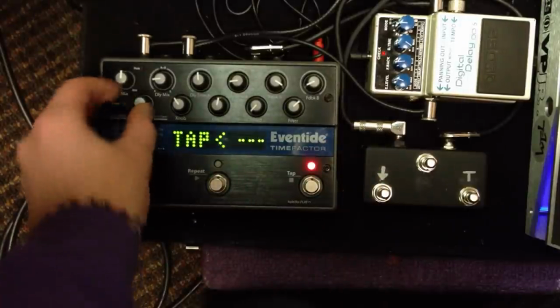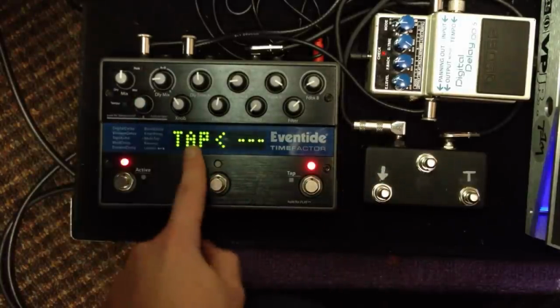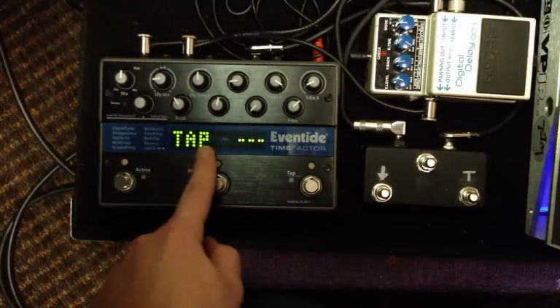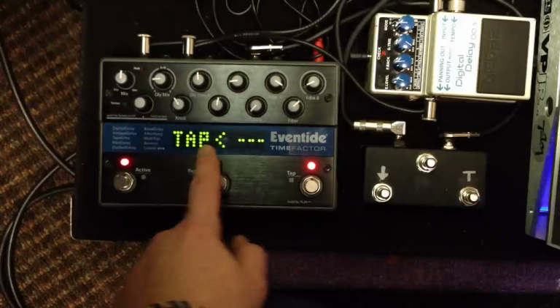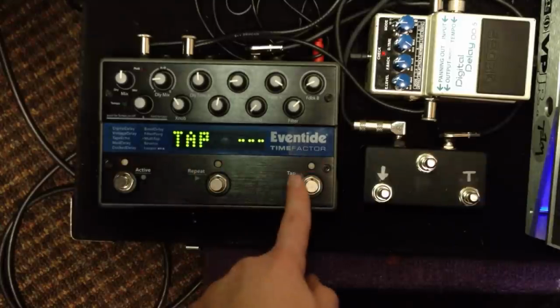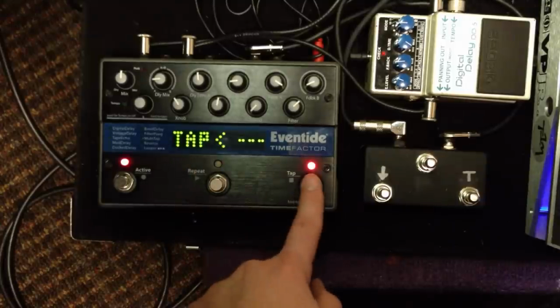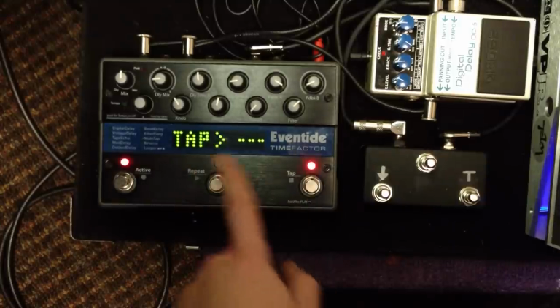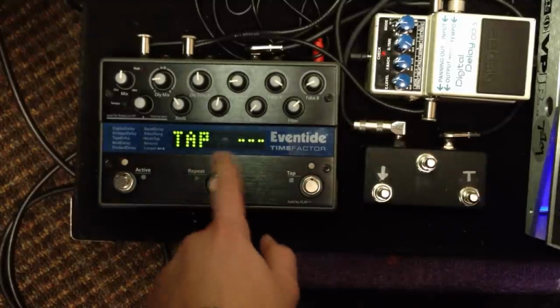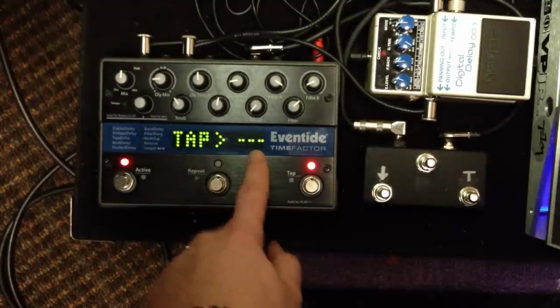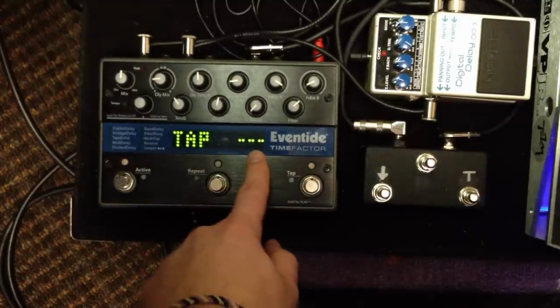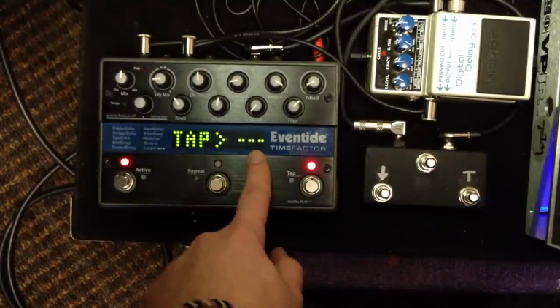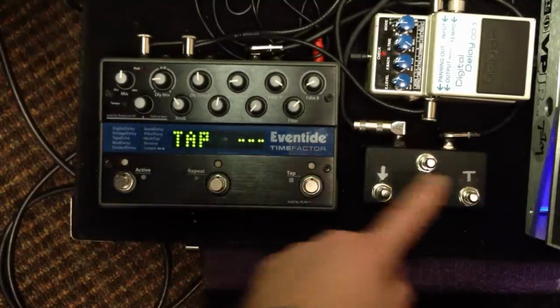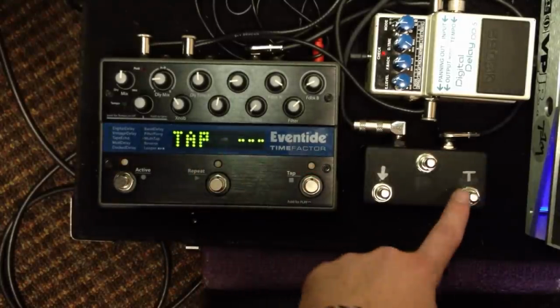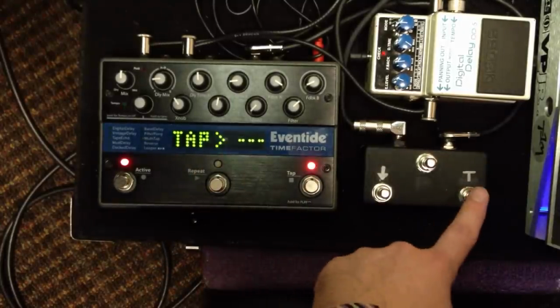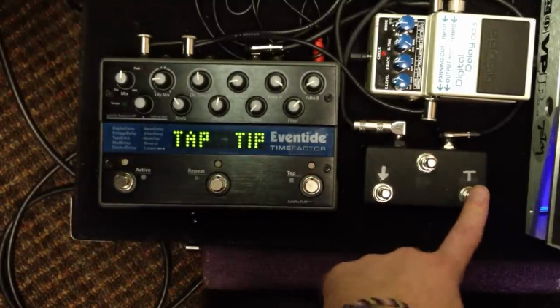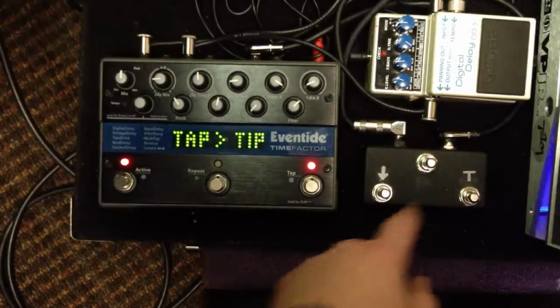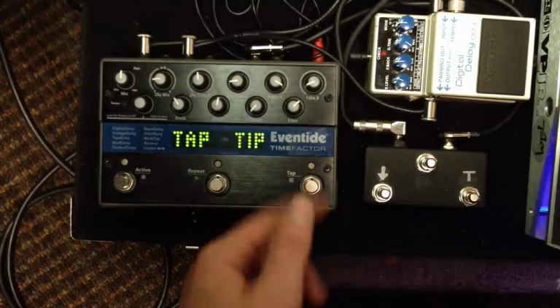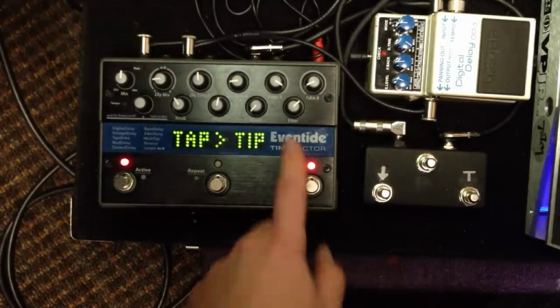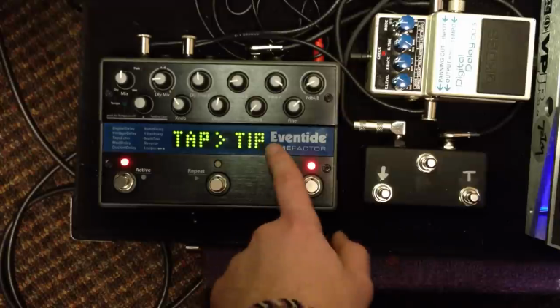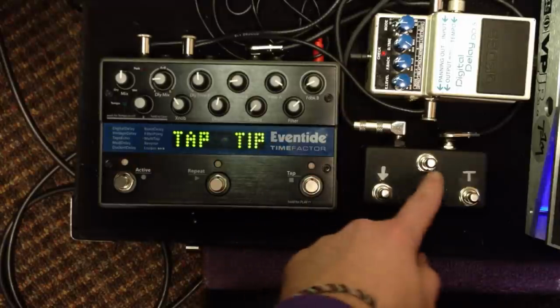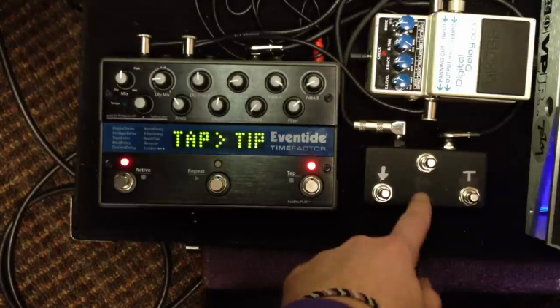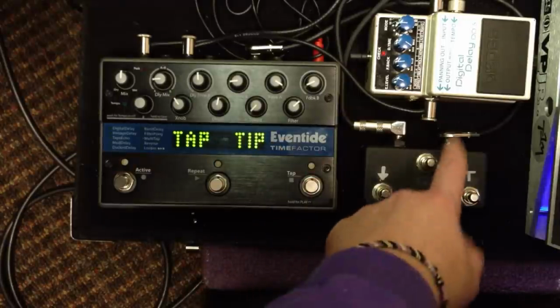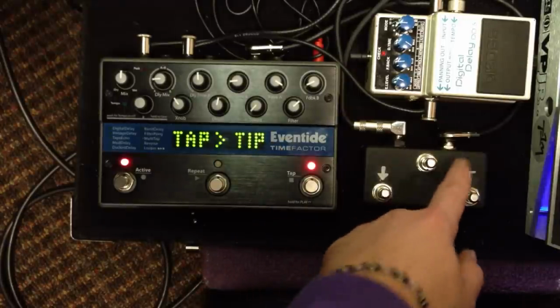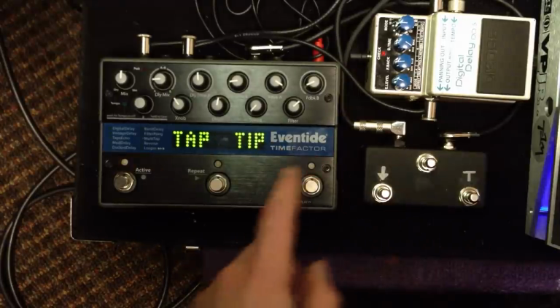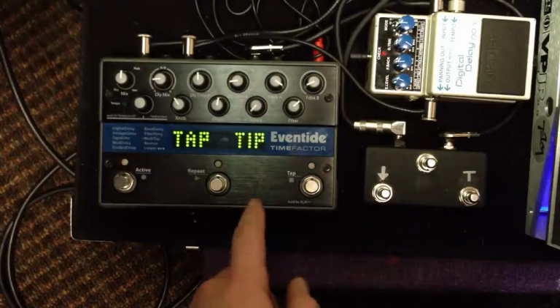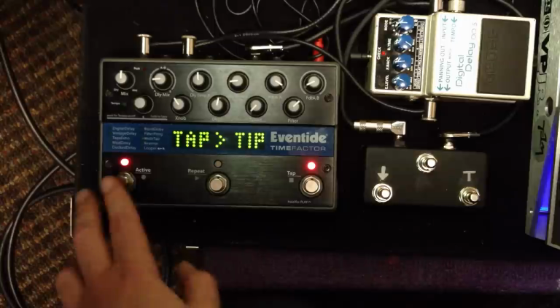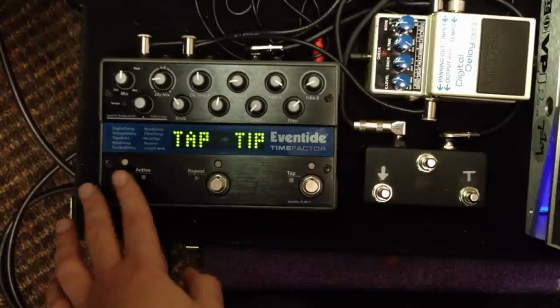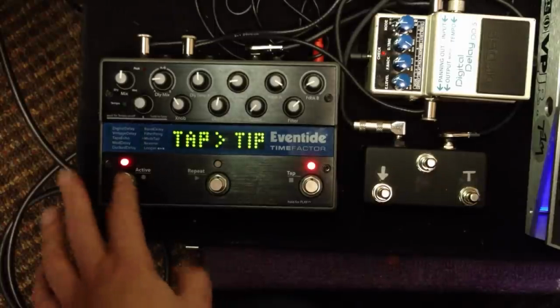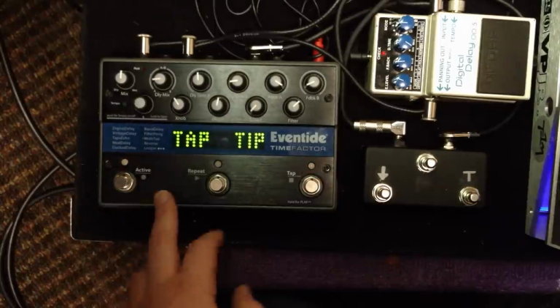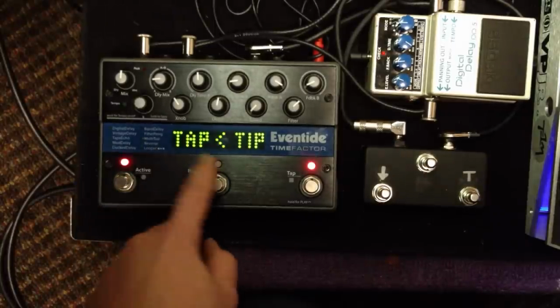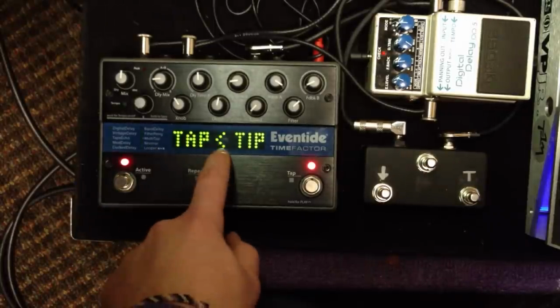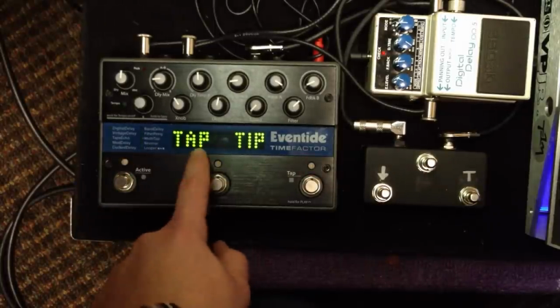Next I want to do my tap. So press it over, arrow's facing over there. Now I'm going to hit my tap. Now it's assigned to the tip of the TRS cable that you have. Bring it back.